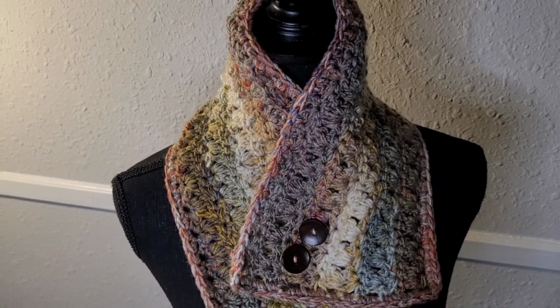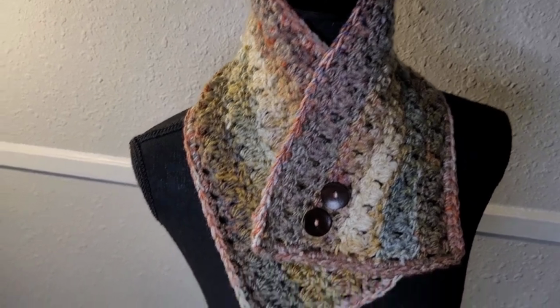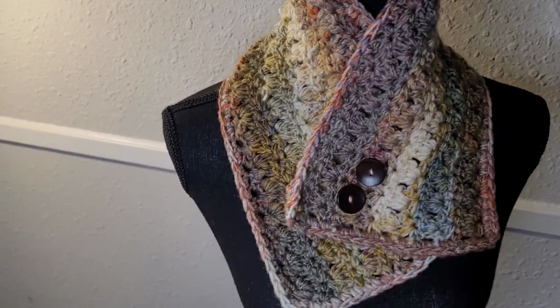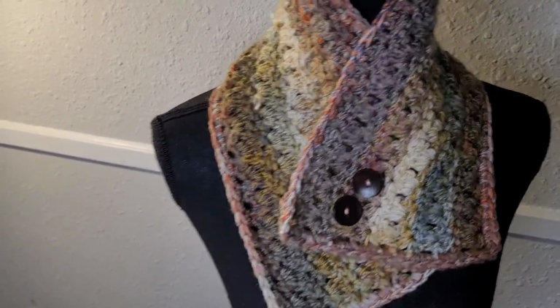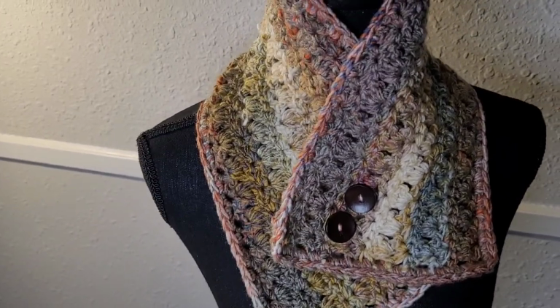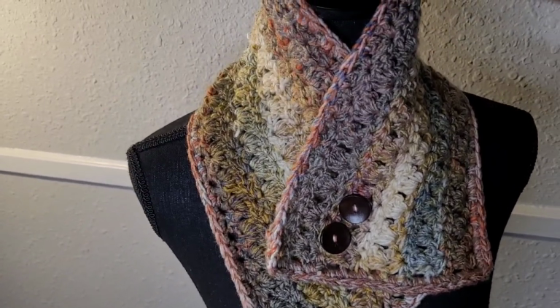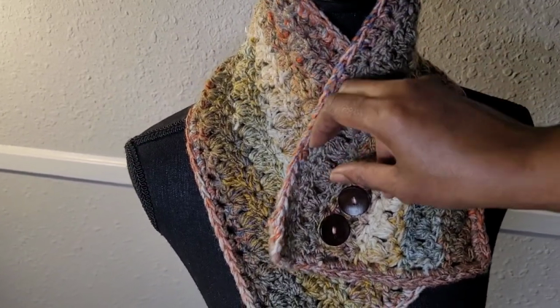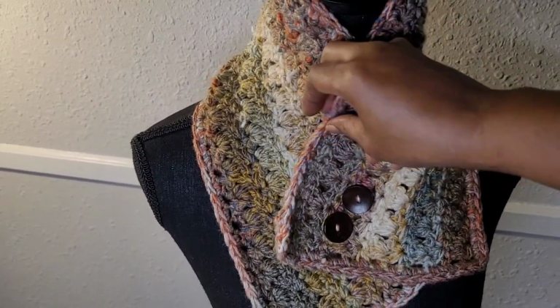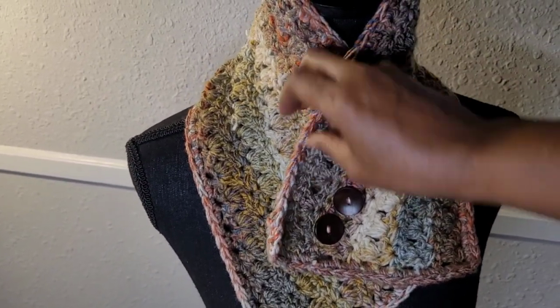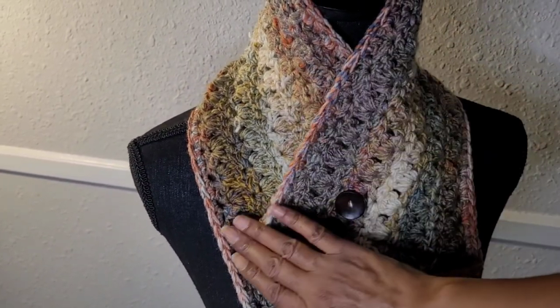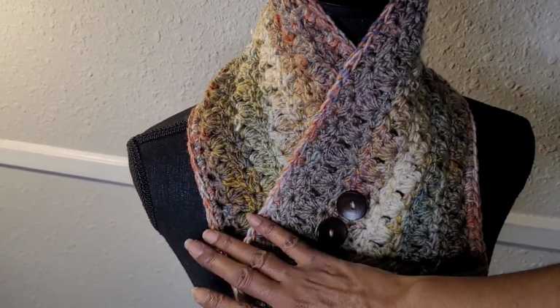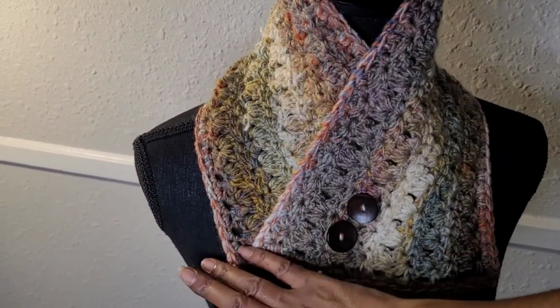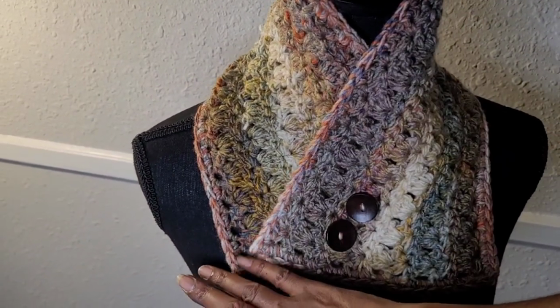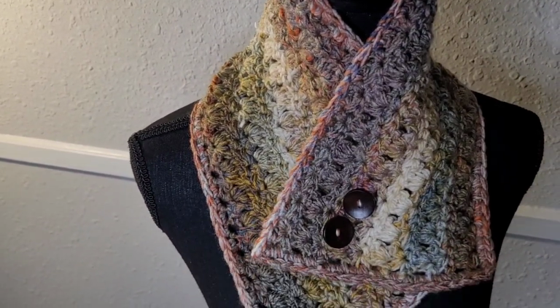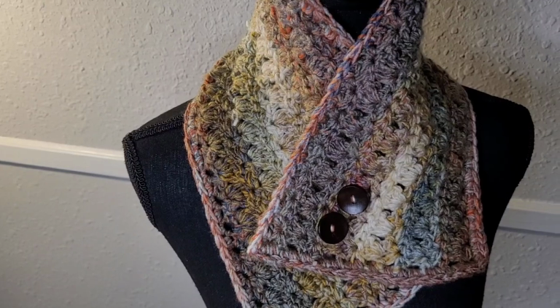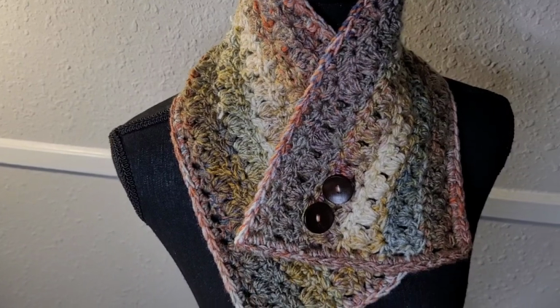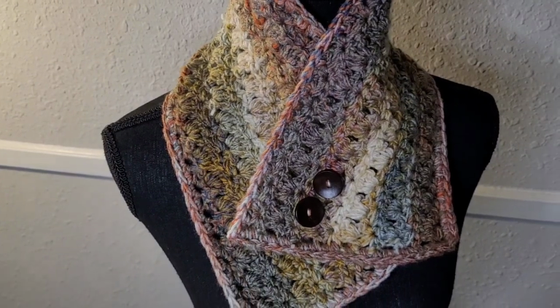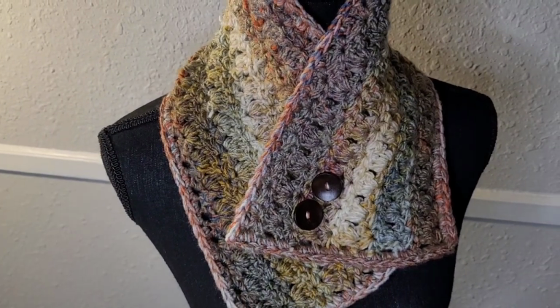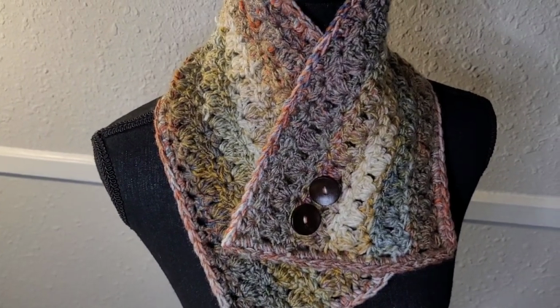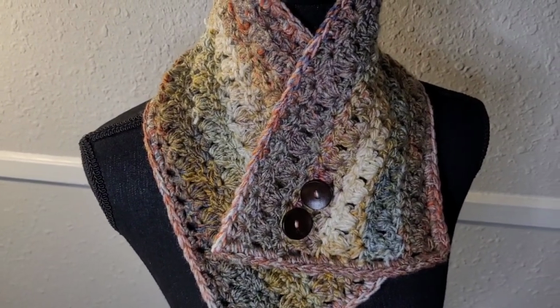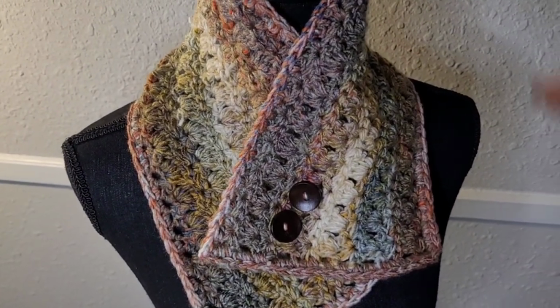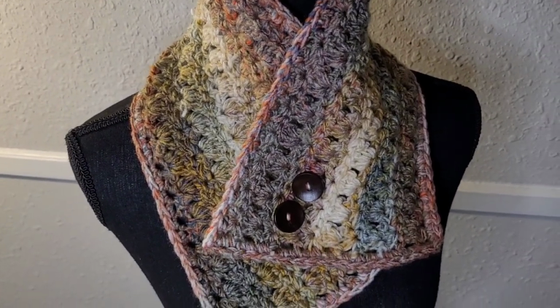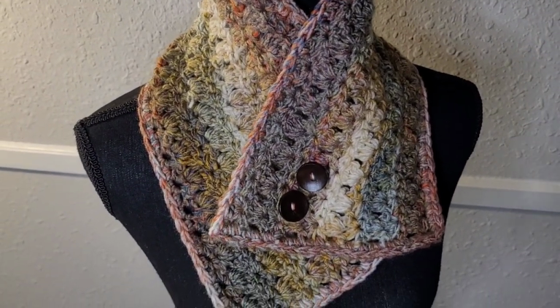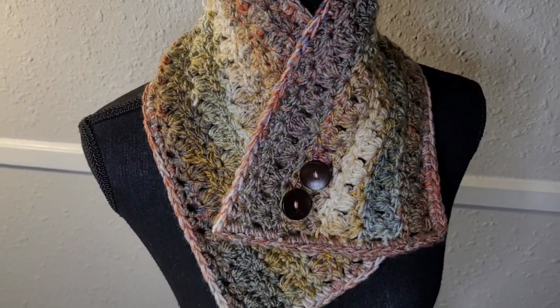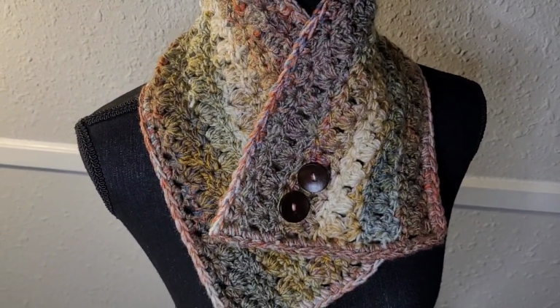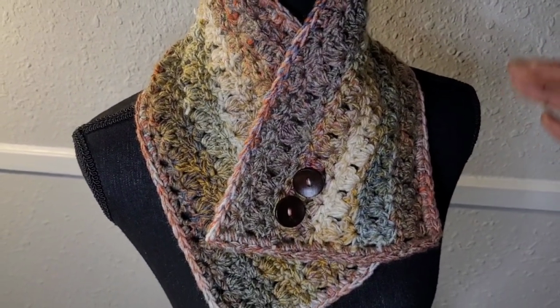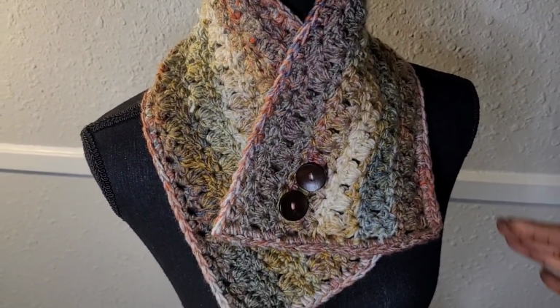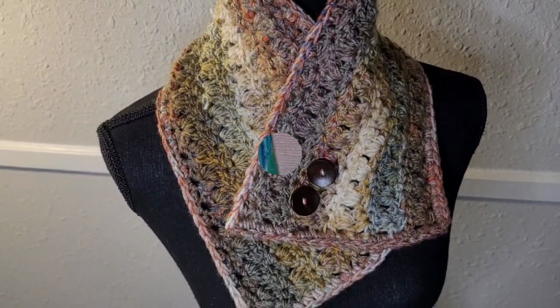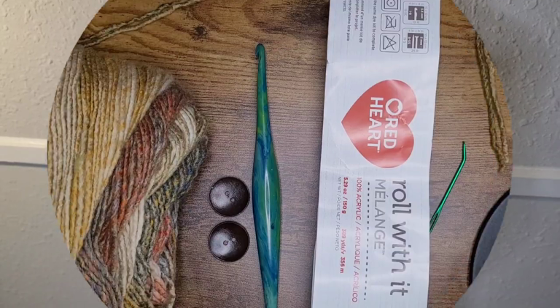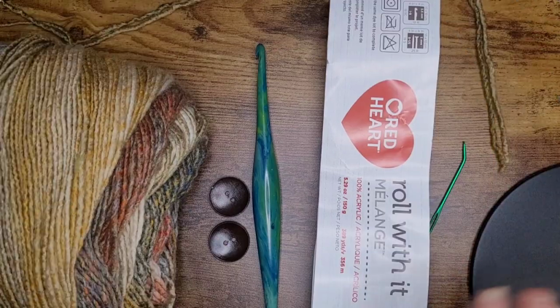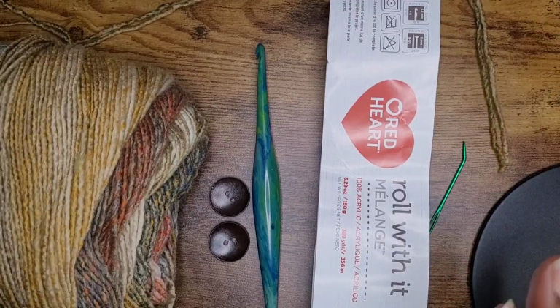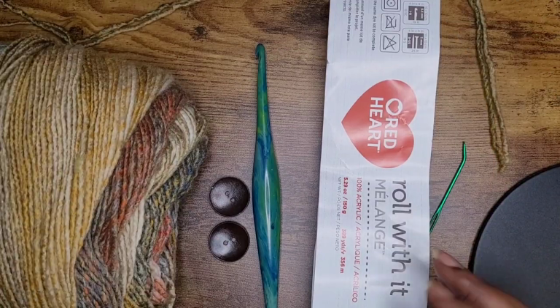Hello everyone and welcome back to my channel. Today we're going to work on this cute buttoned scarf. It is a one day quick project, so let's get started. Go ahead and have a look at our tools.